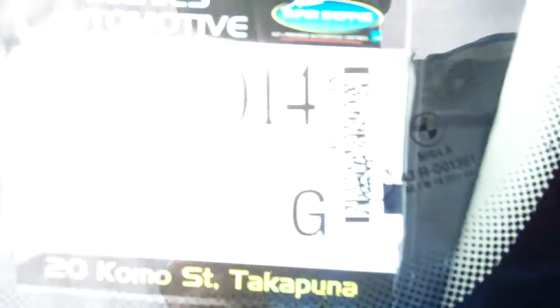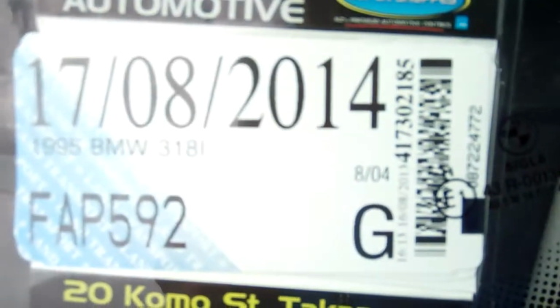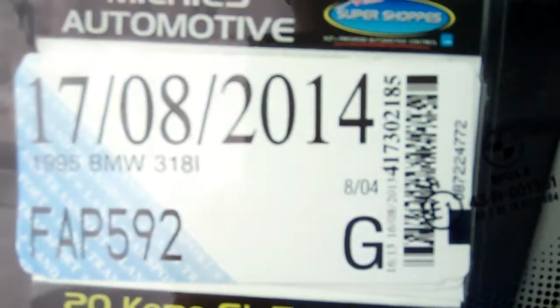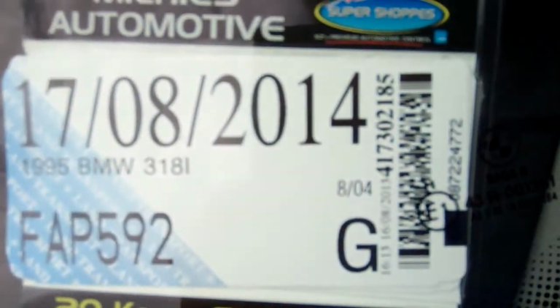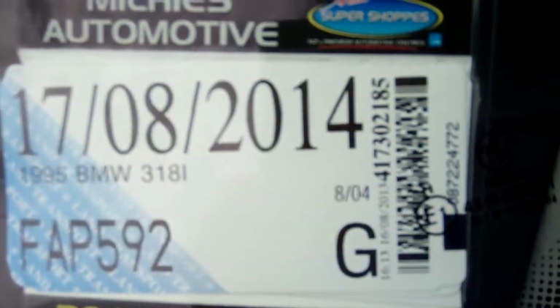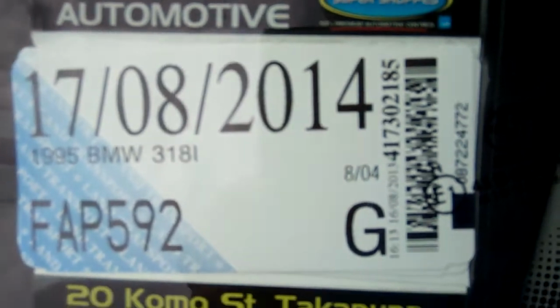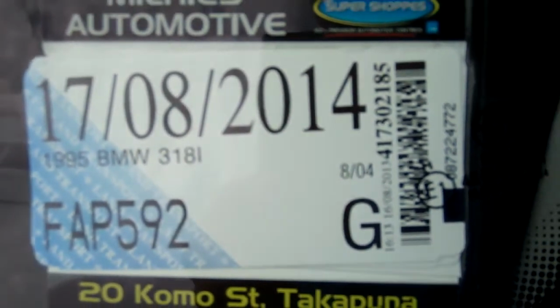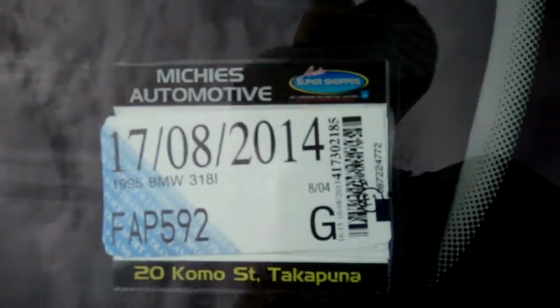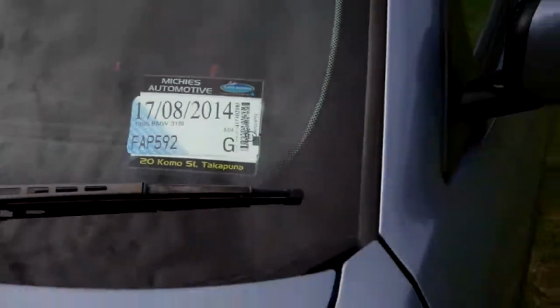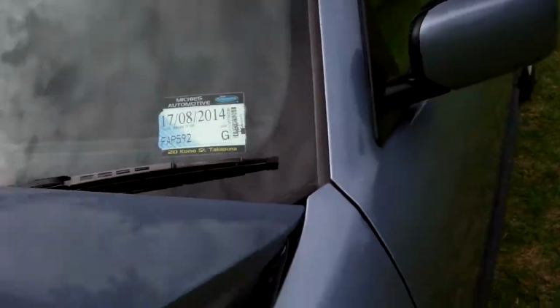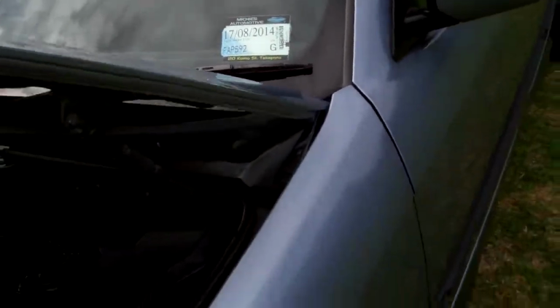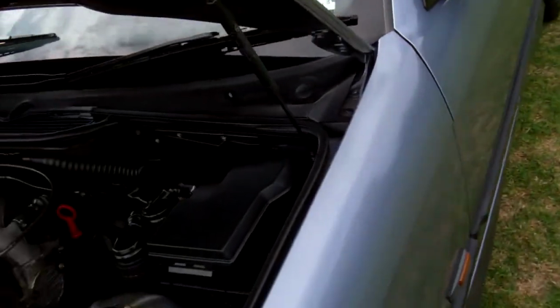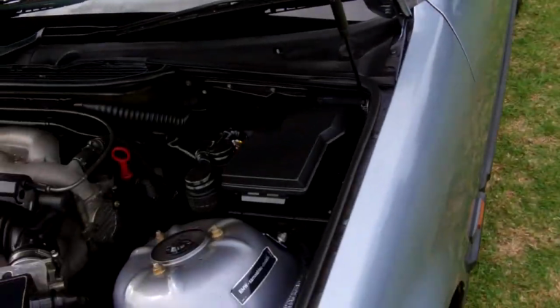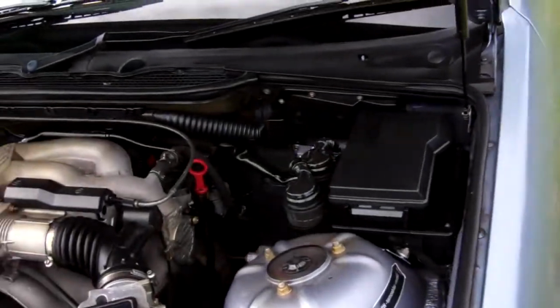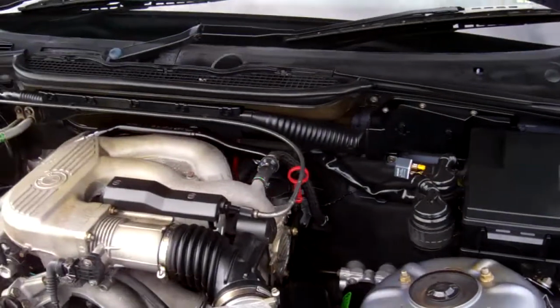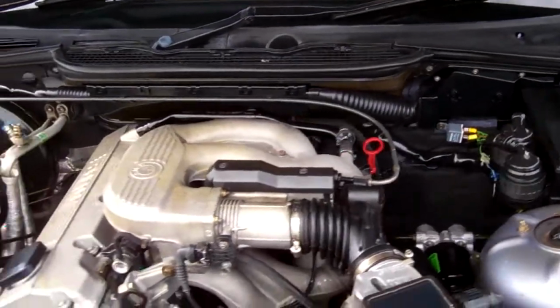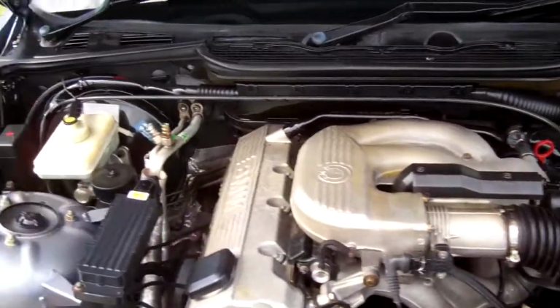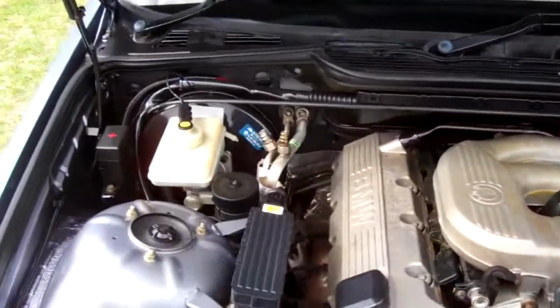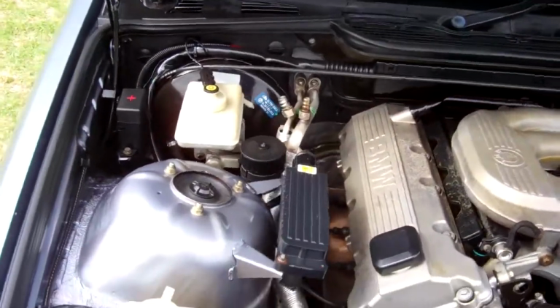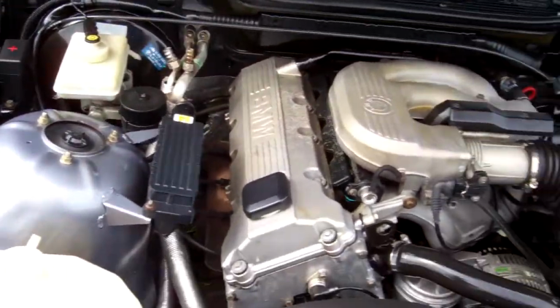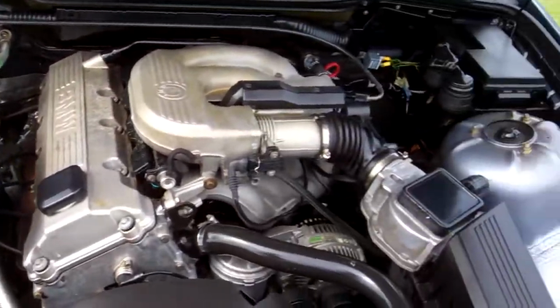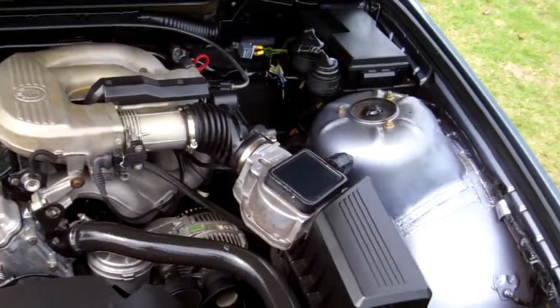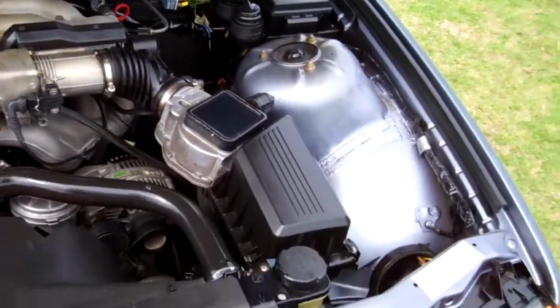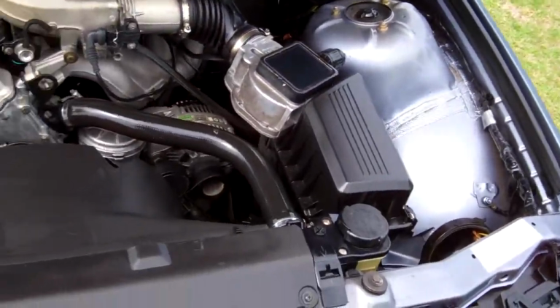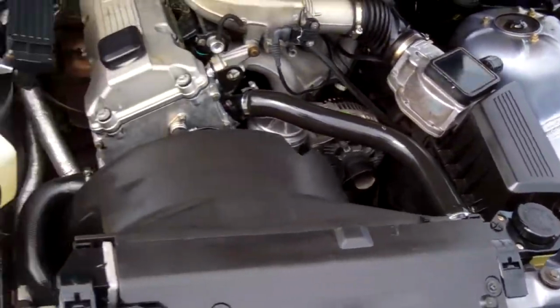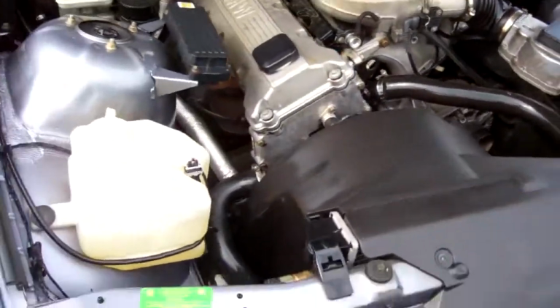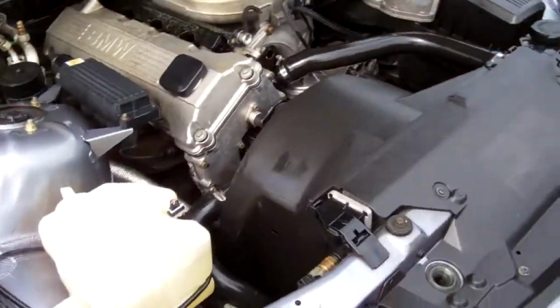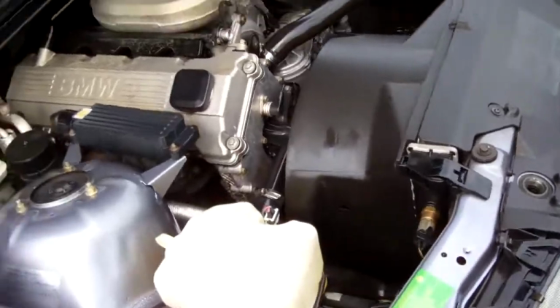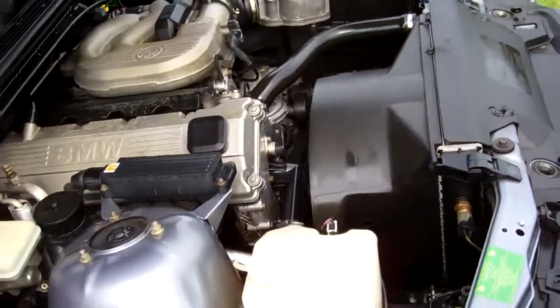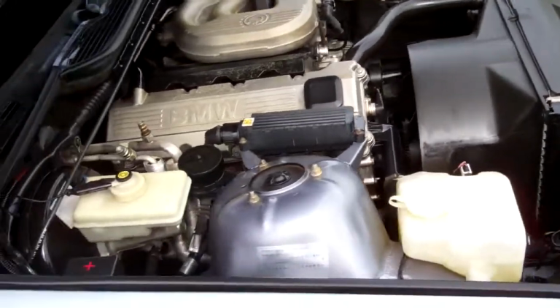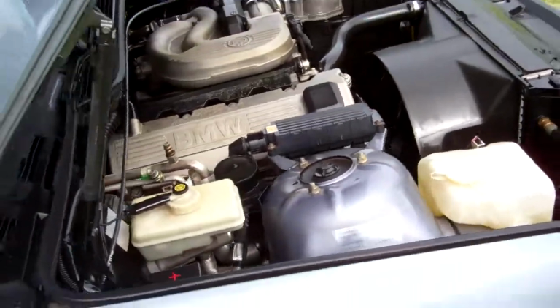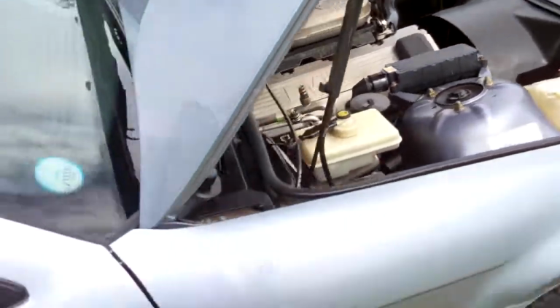Registered through to the eighth month, 2014. Here we have your 1.8 litre BMW engine — cheap and economical to run. They're chain driven, so no cam belts to have to worry about.